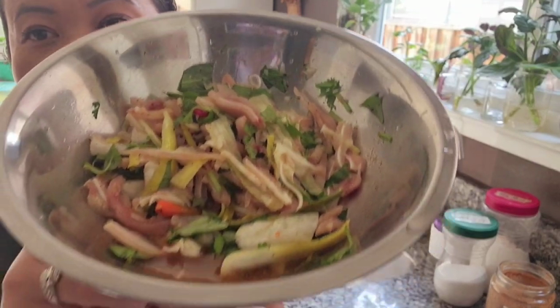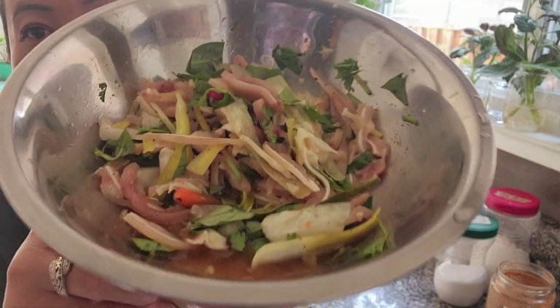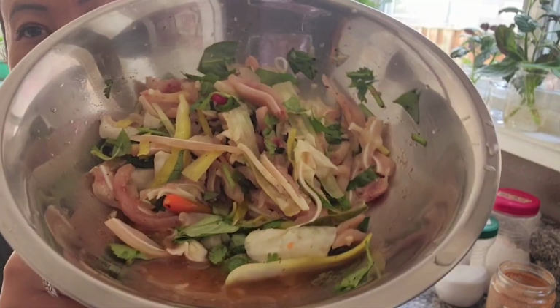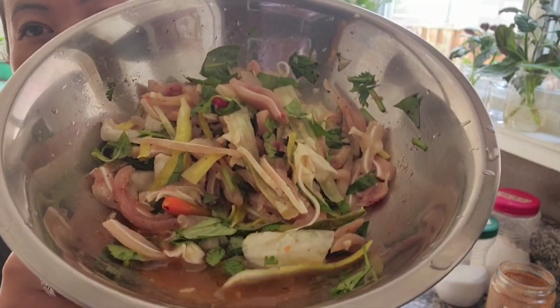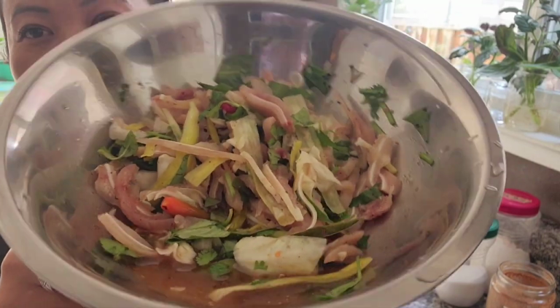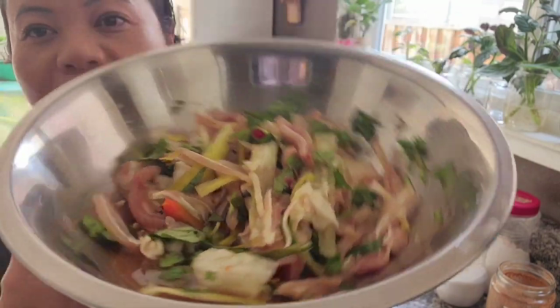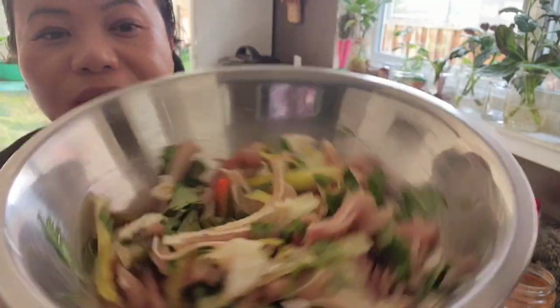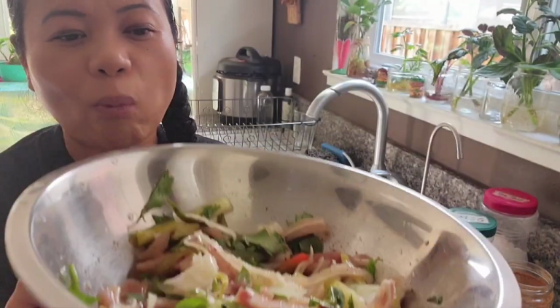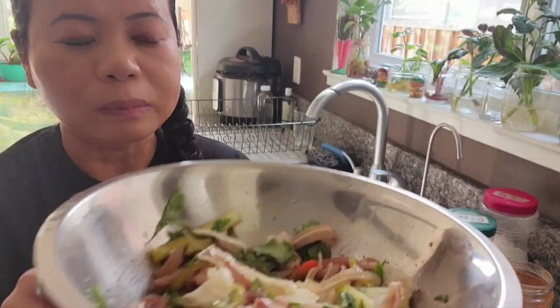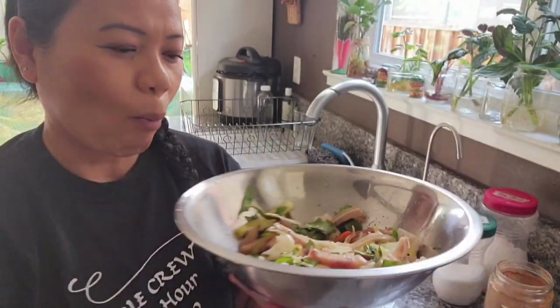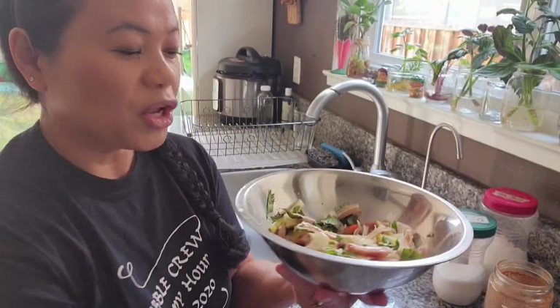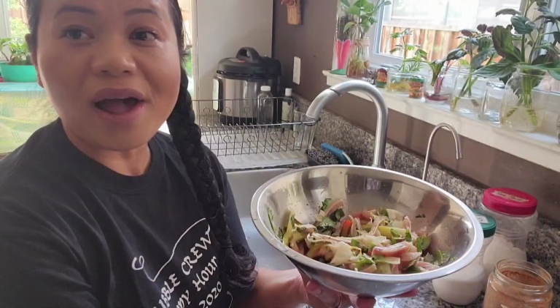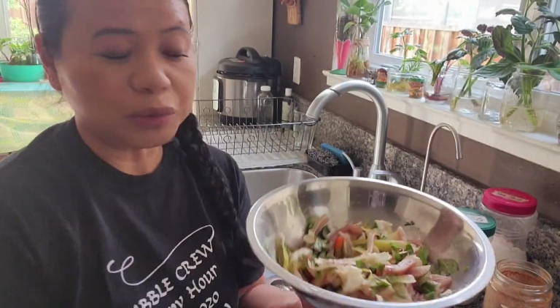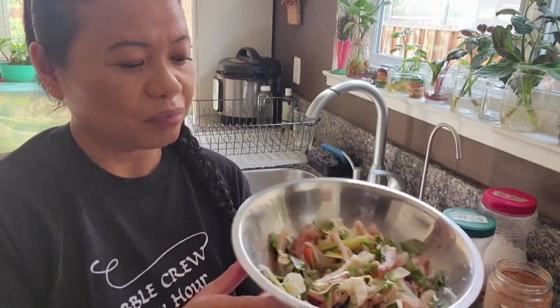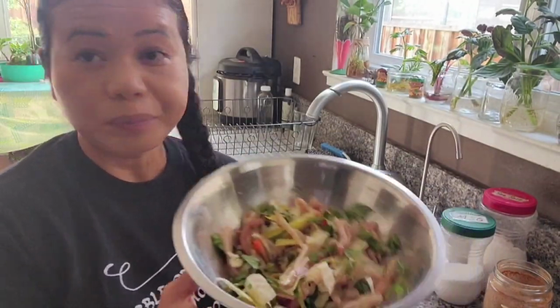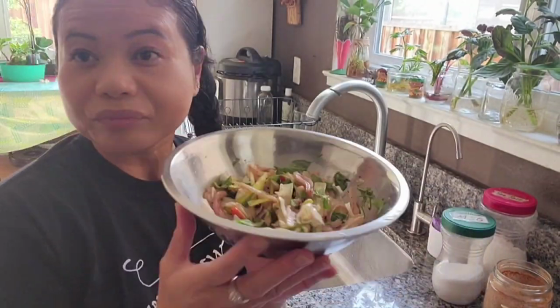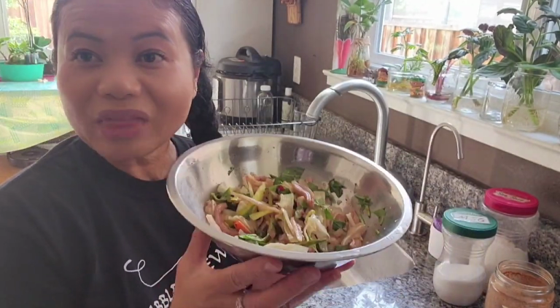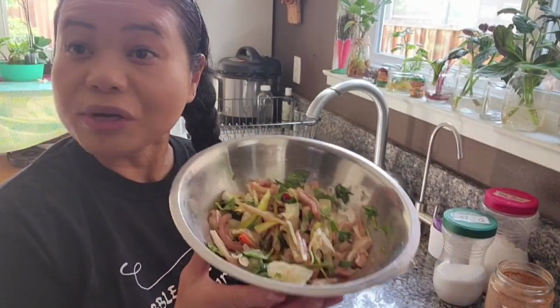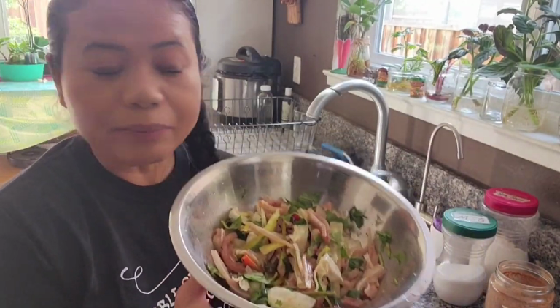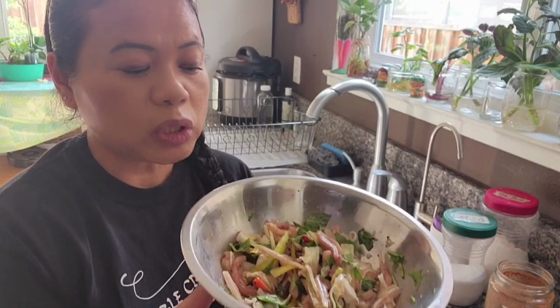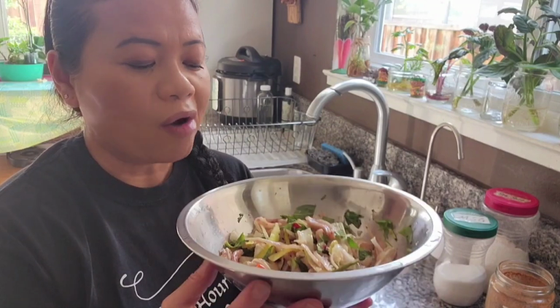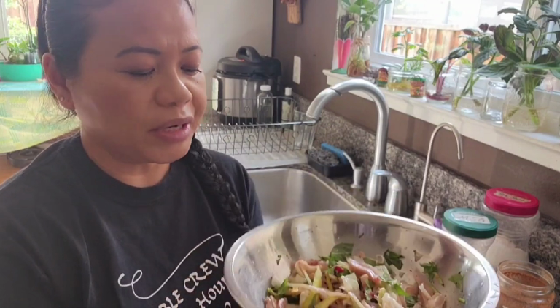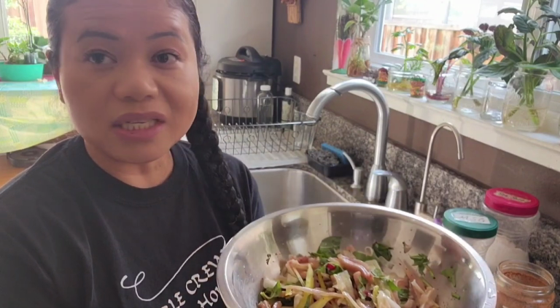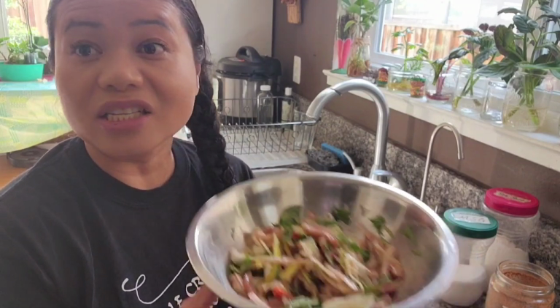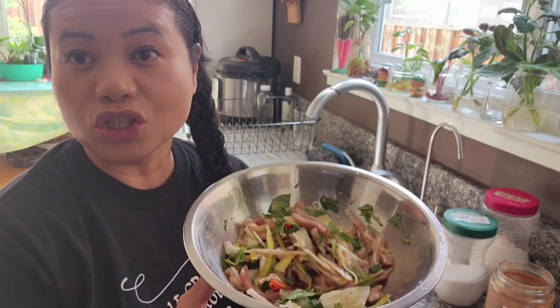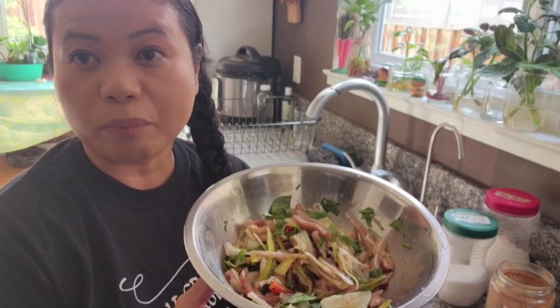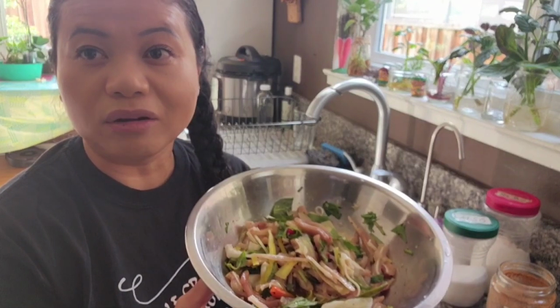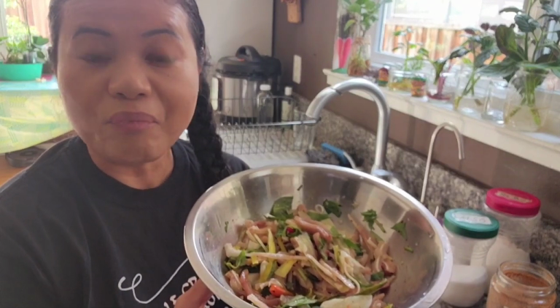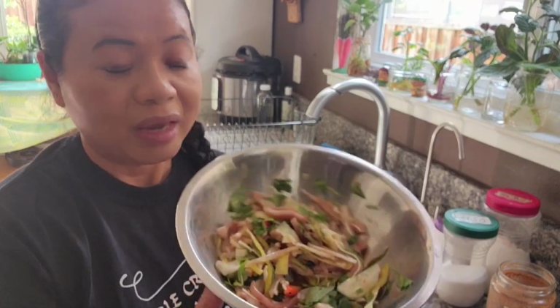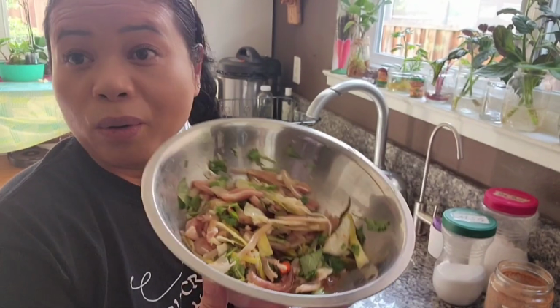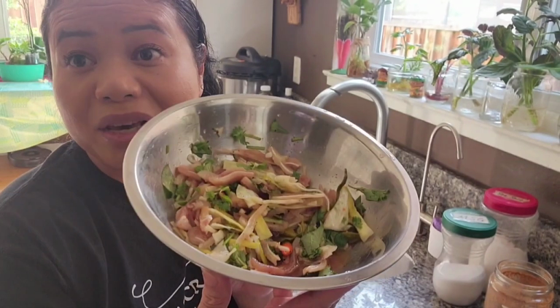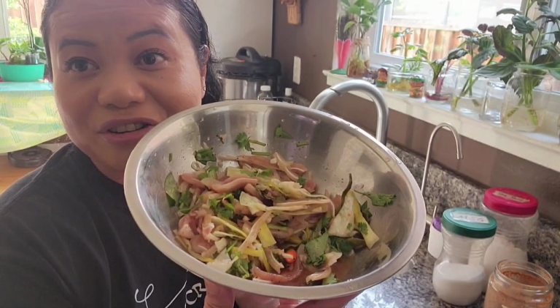Delicious, guys! Still crunchy, but it's pickled and sour — that's the way I like it. You can leave it longer if you want it more sour, but this took three days. Temperature's been around the mid-80s here. There you go — real simple, very easy, delicious pickled pig ears.